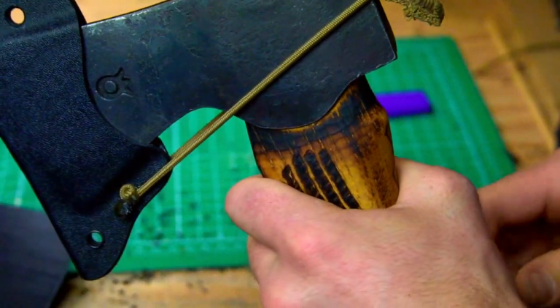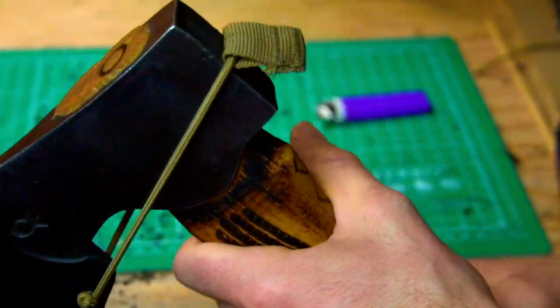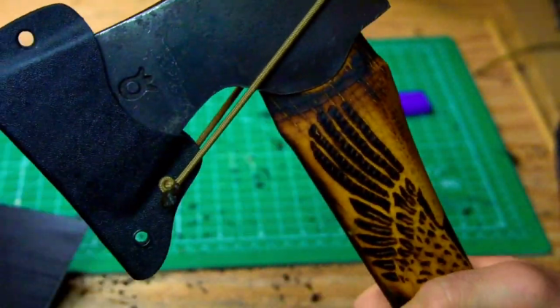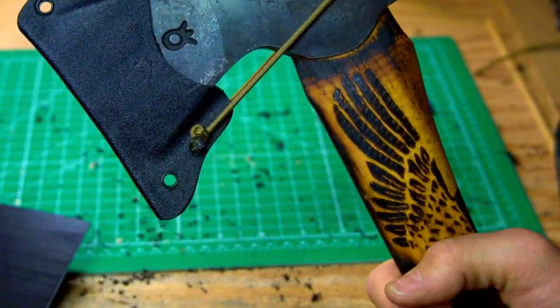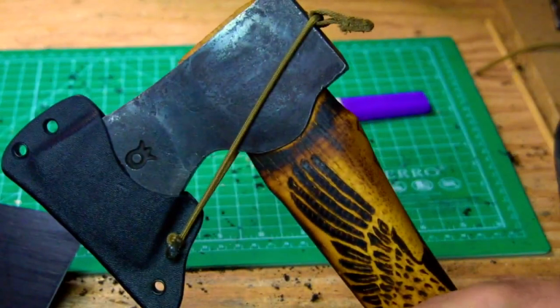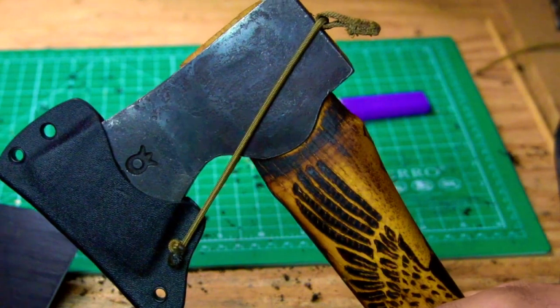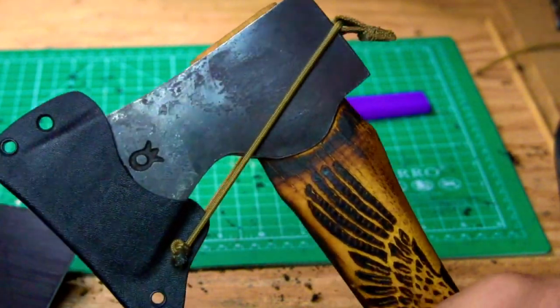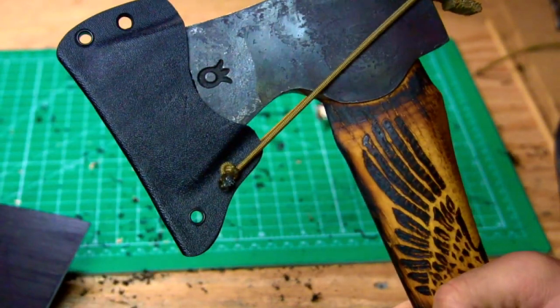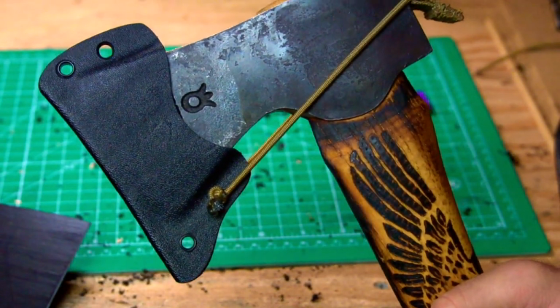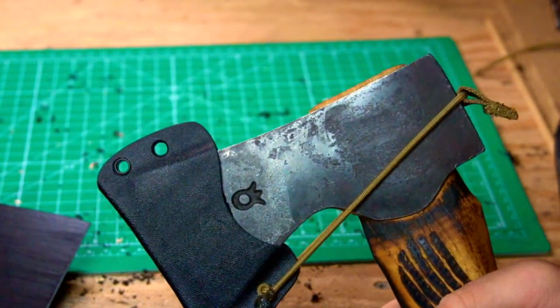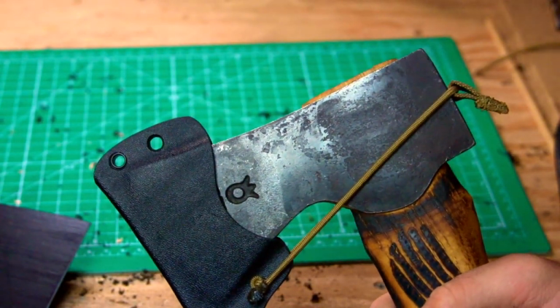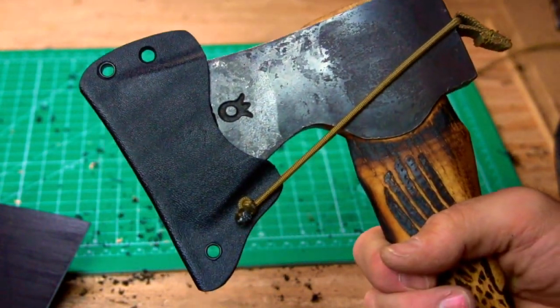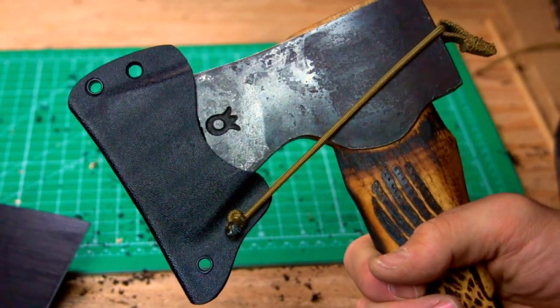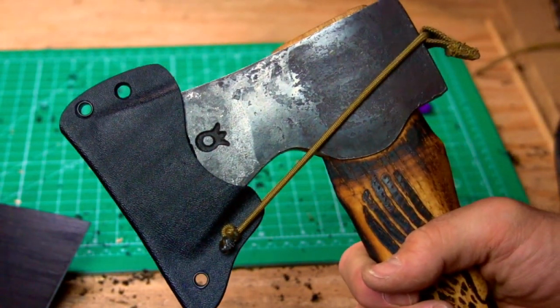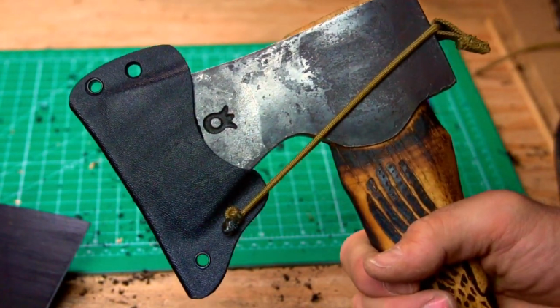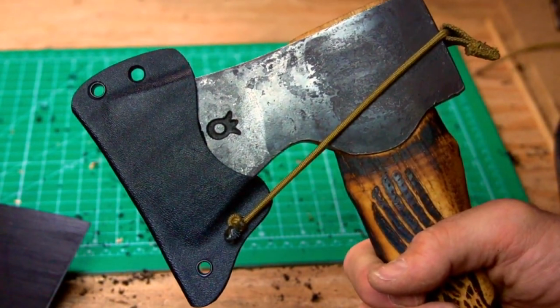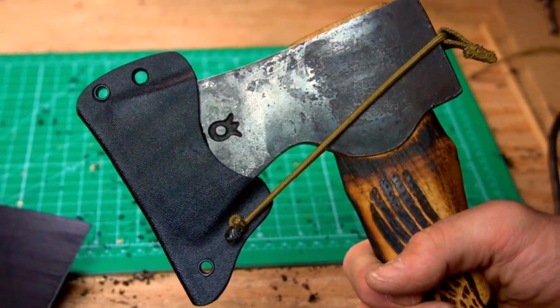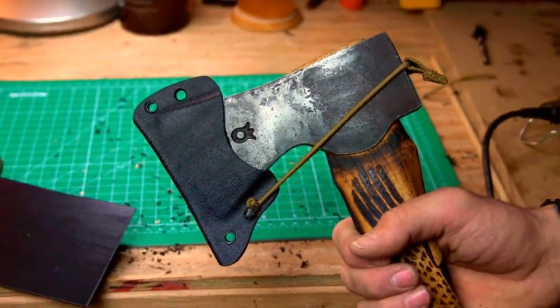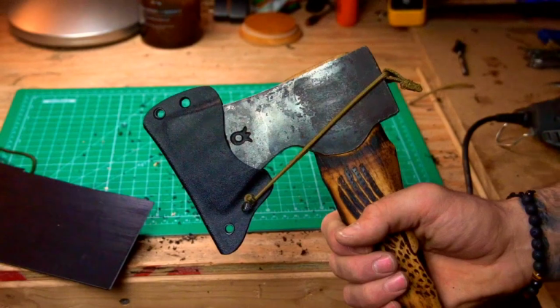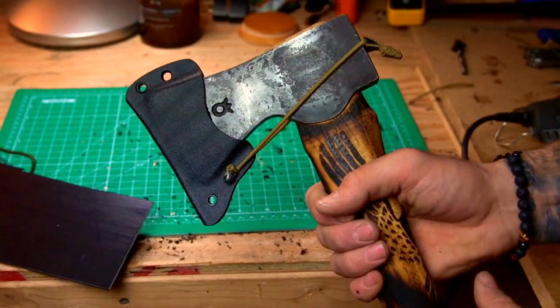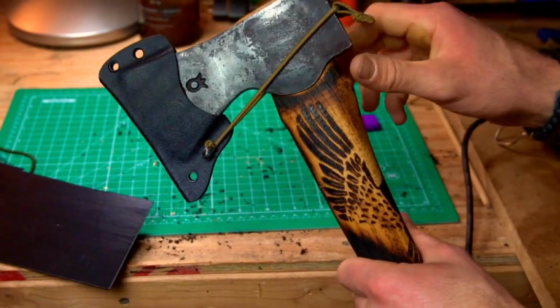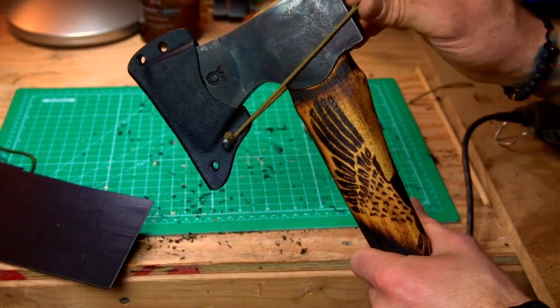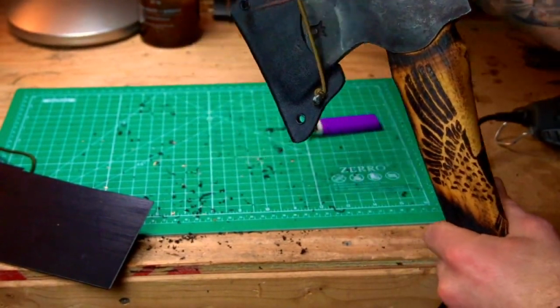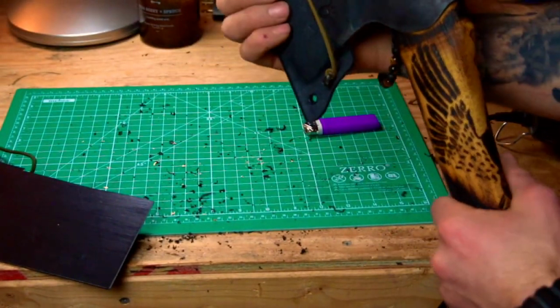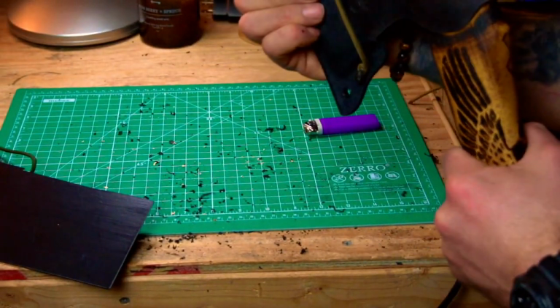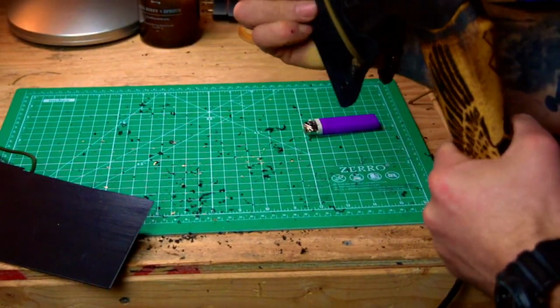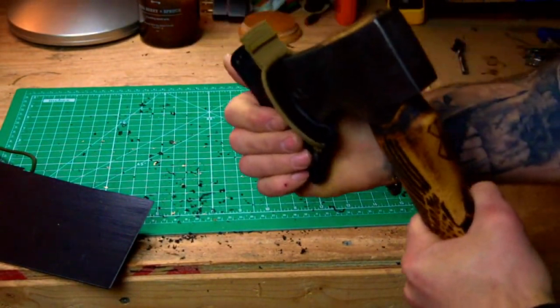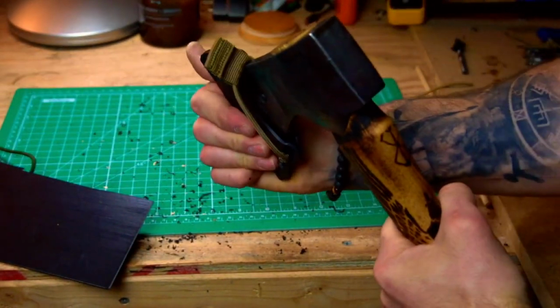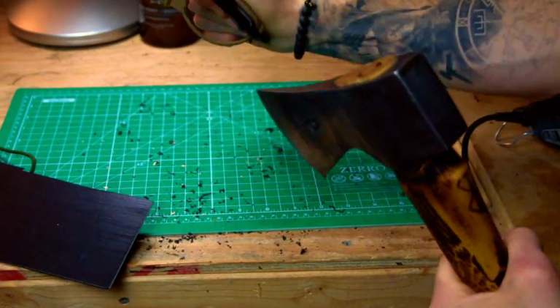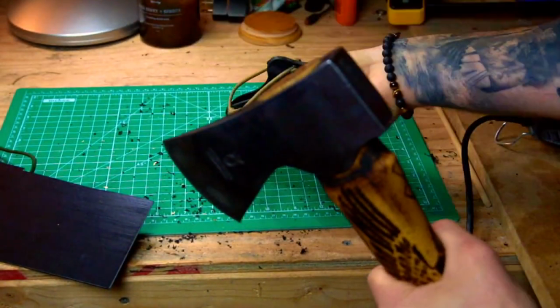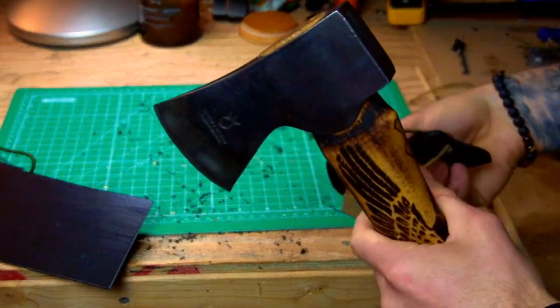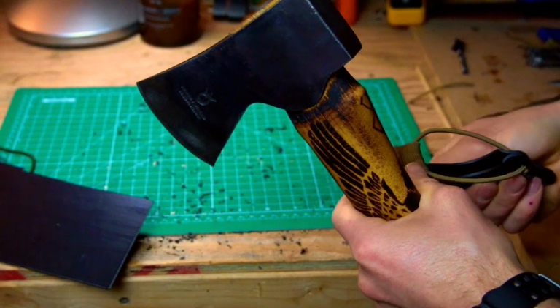There we go — pull that shock cord up when you're ready to take it off, pull from the bottom, and there you go.